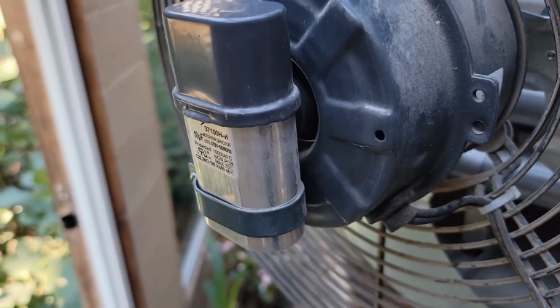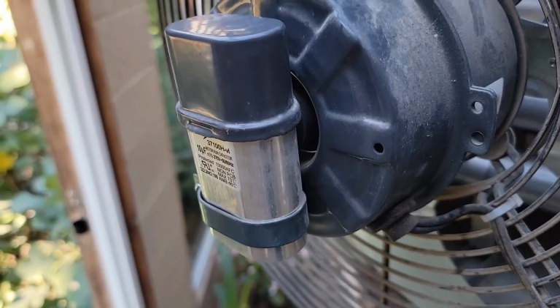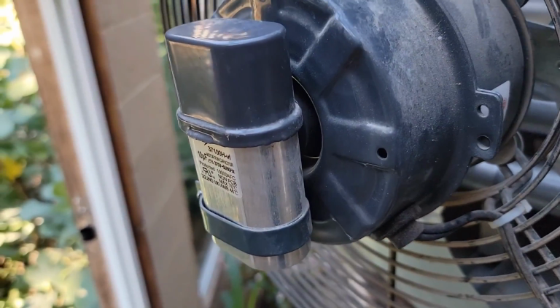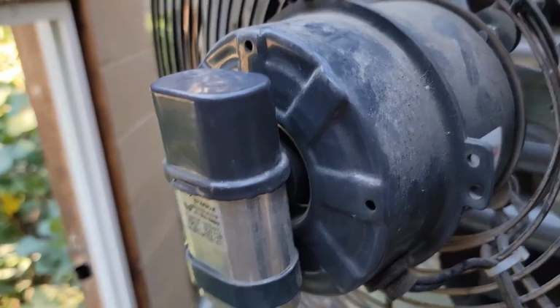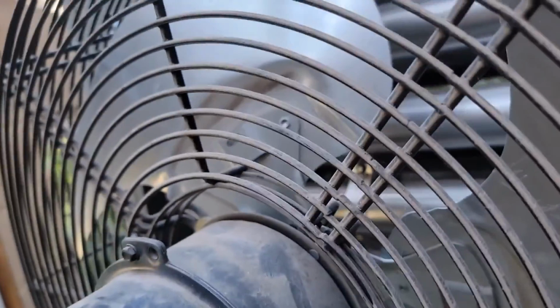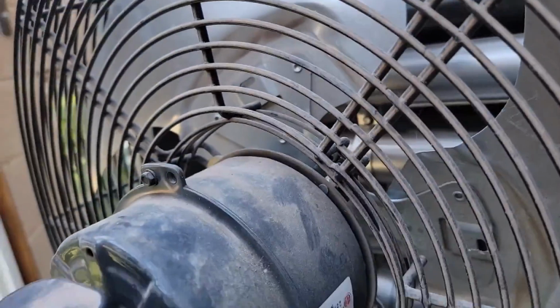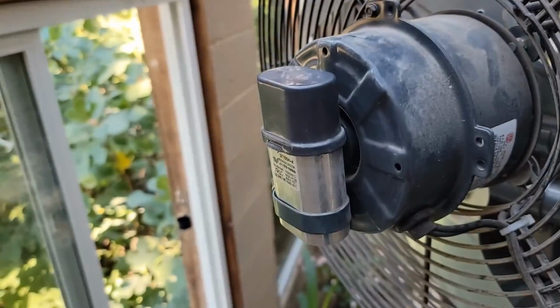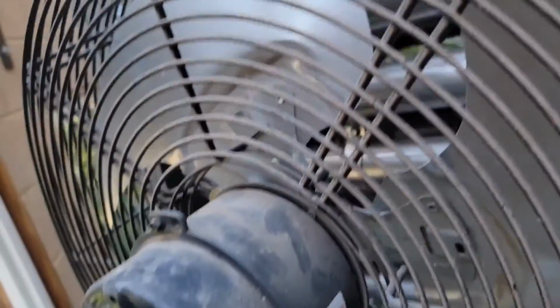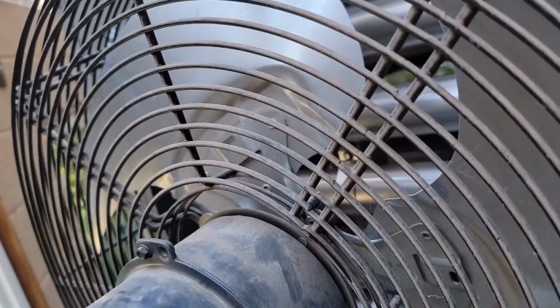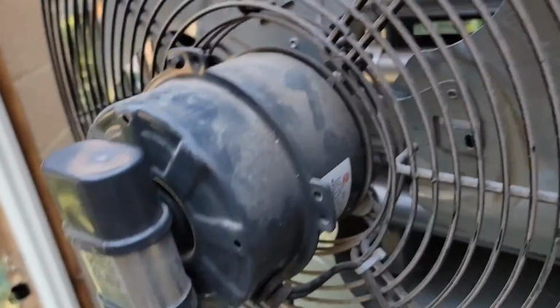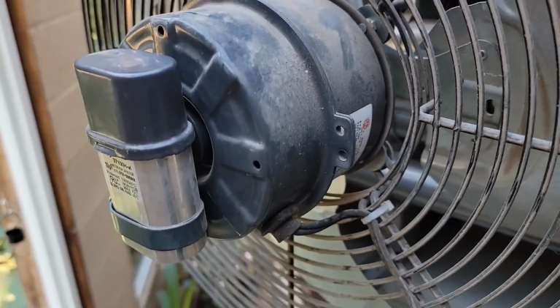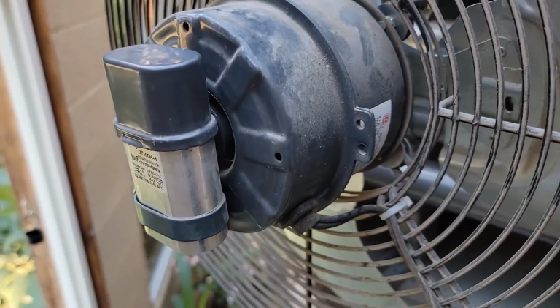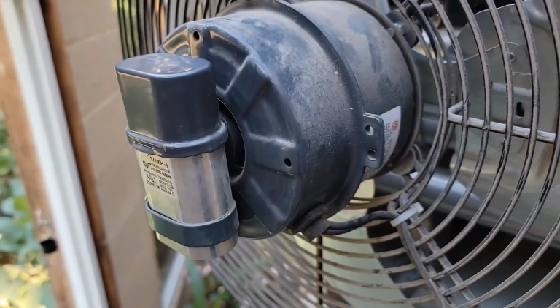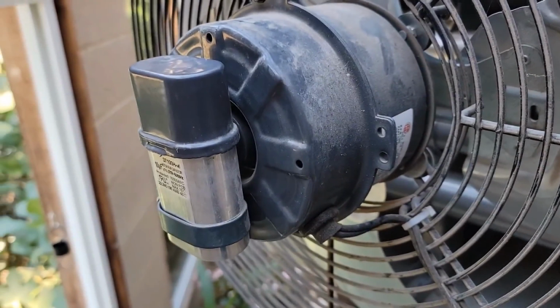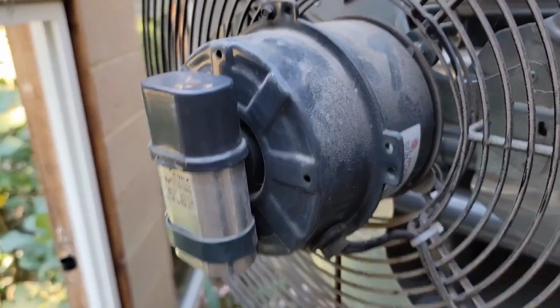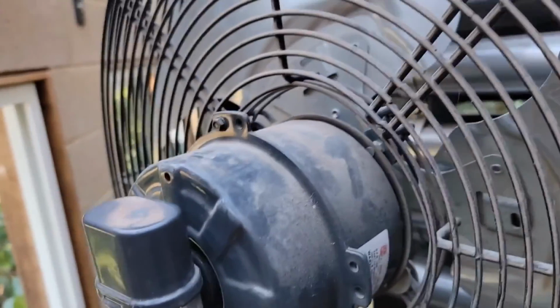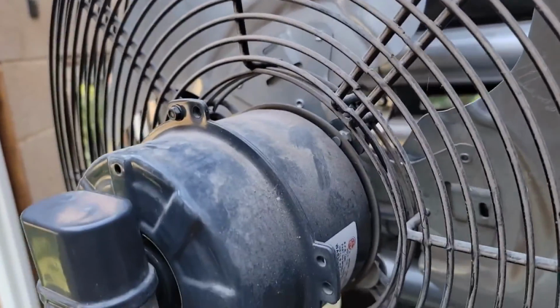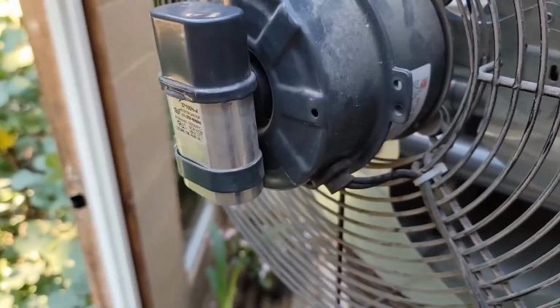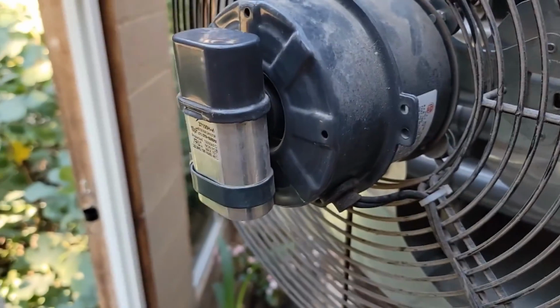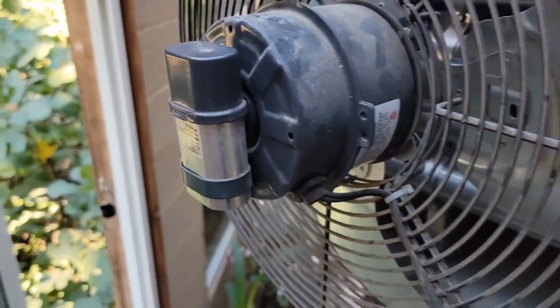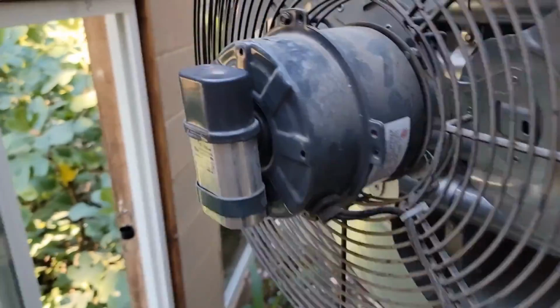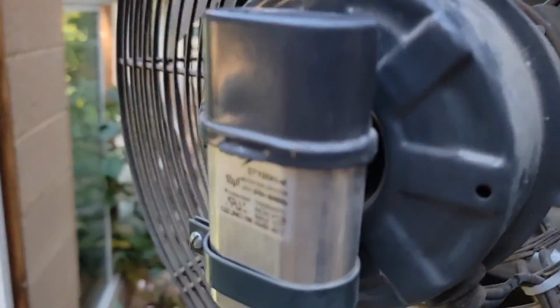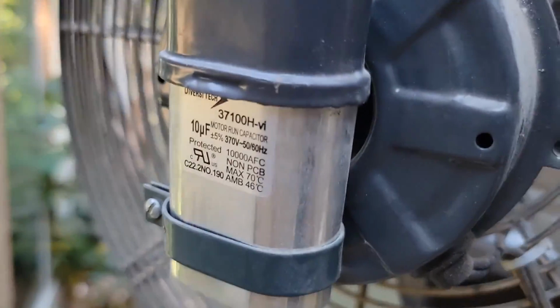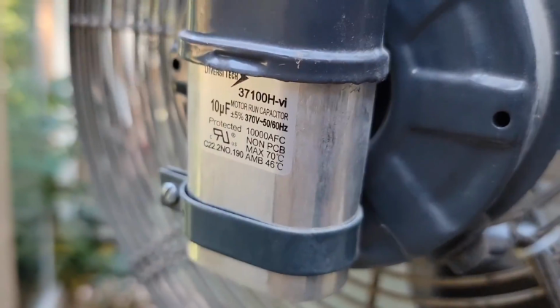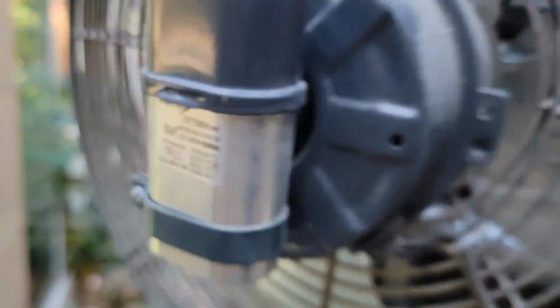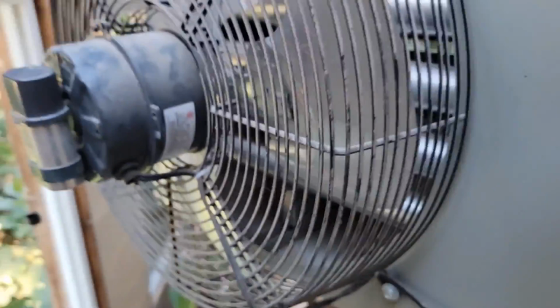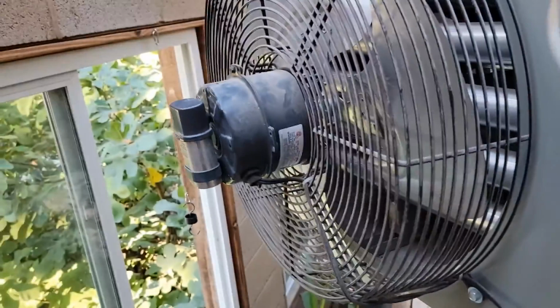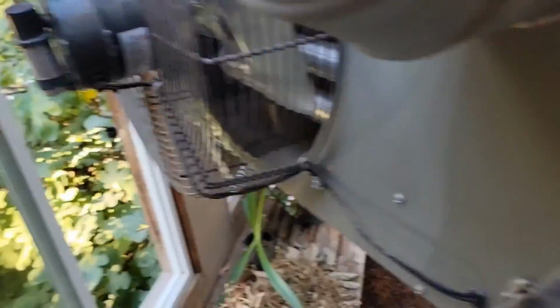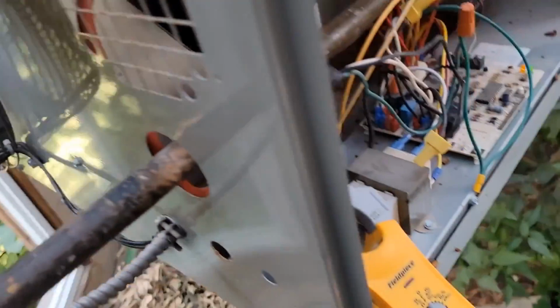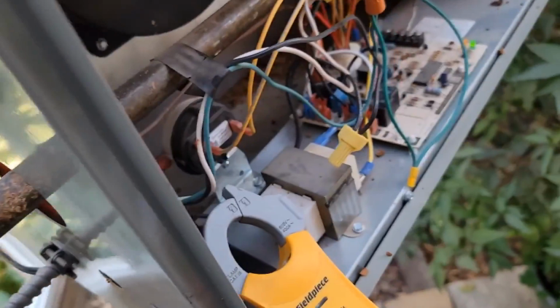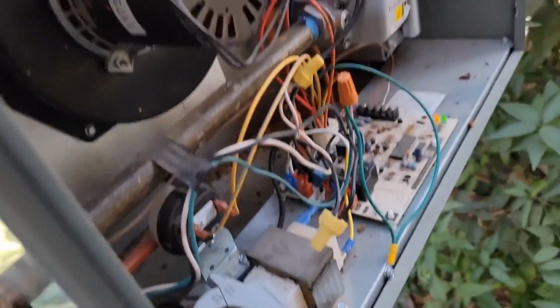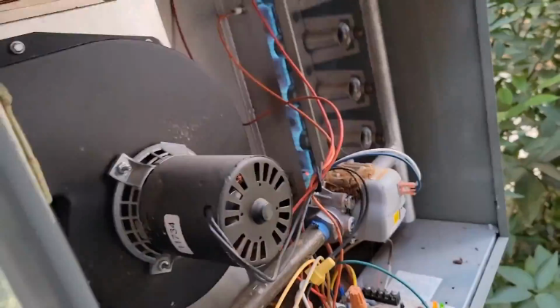You also want to check your capacitor and spin the fan blade to see if the bearings are locked up. The bearings are good, and the capacitor was 10 microfarad — it was reading 10. So we're definitely going to order a new board.